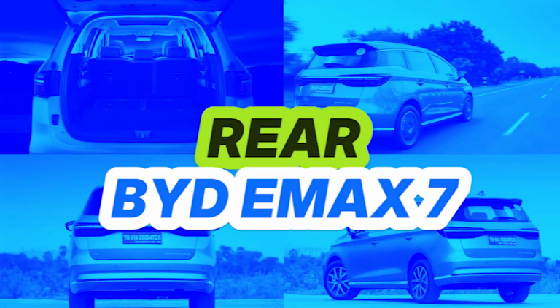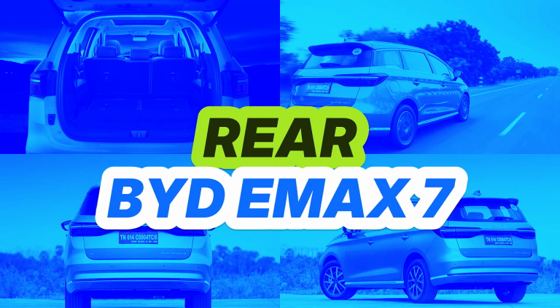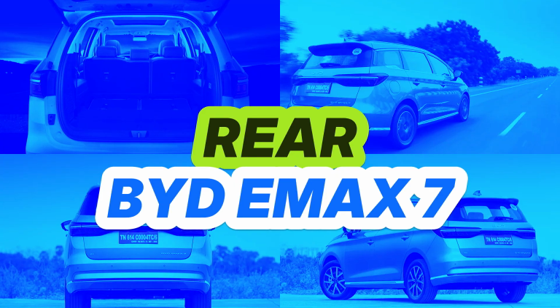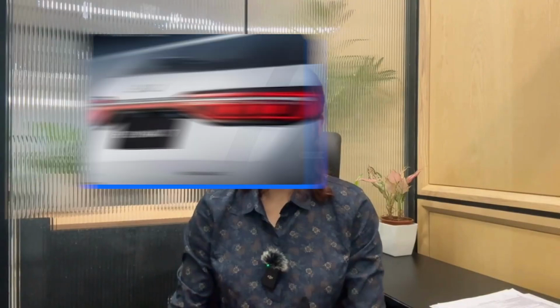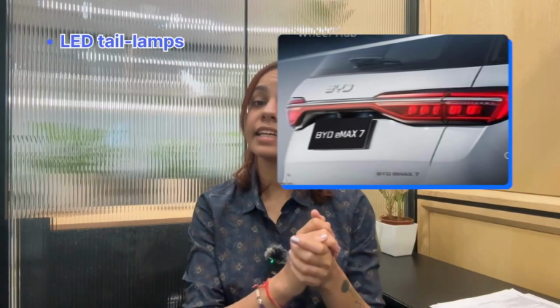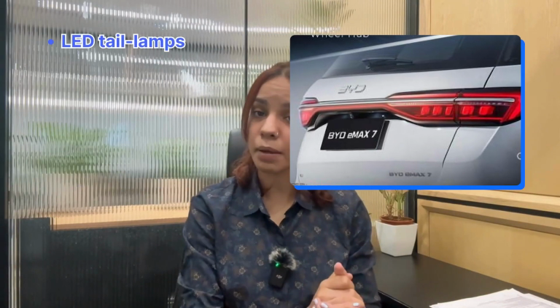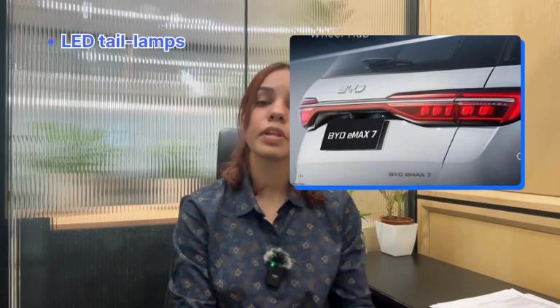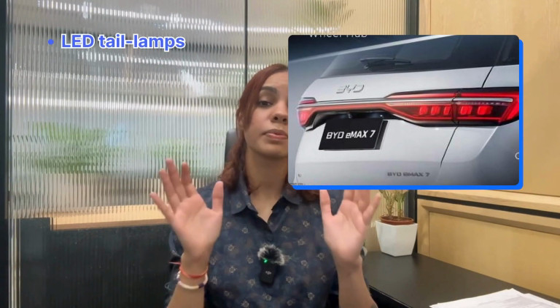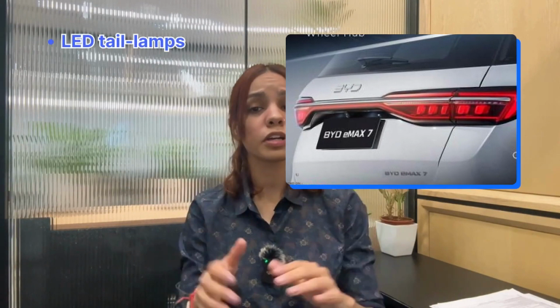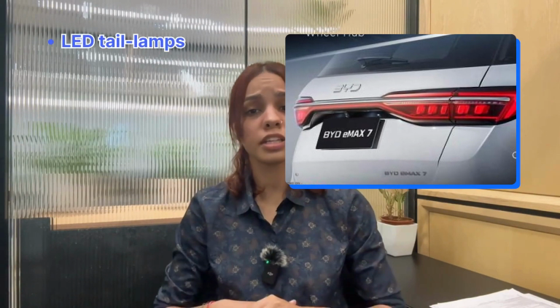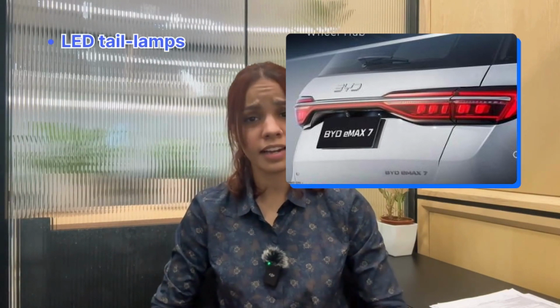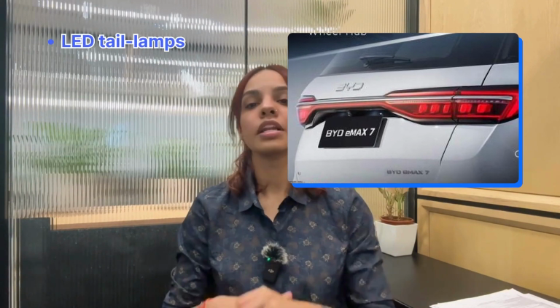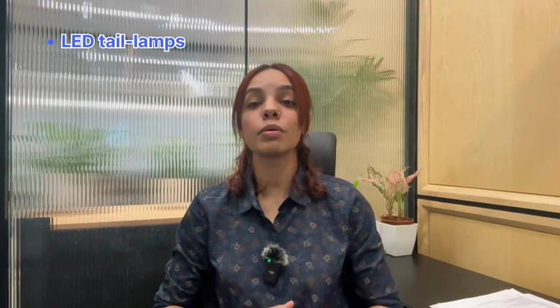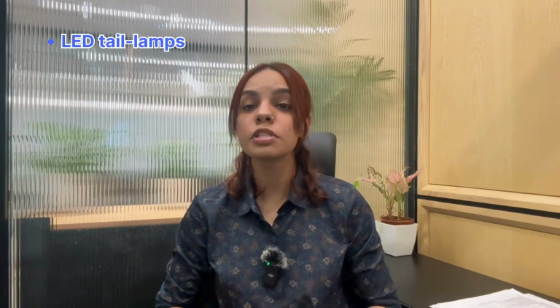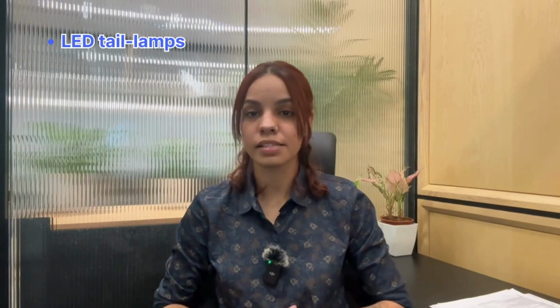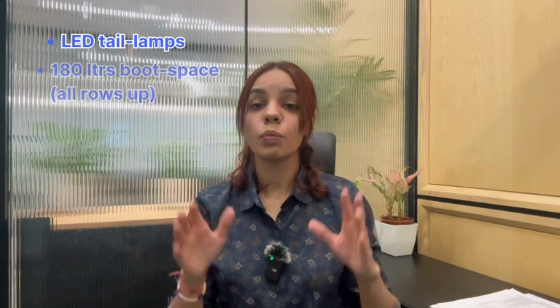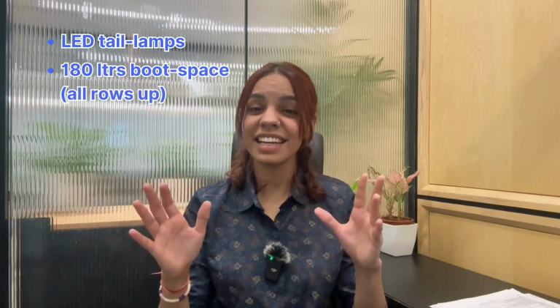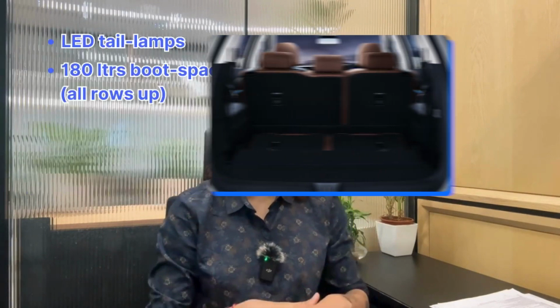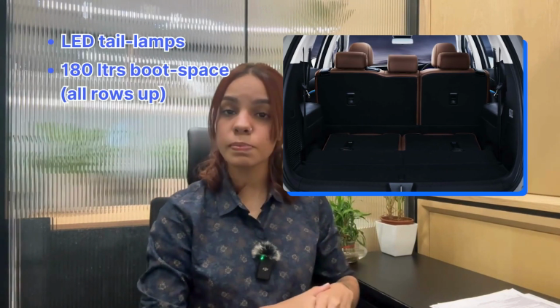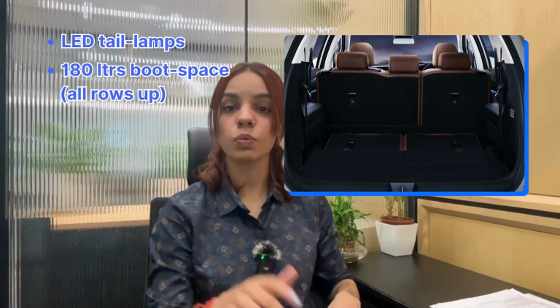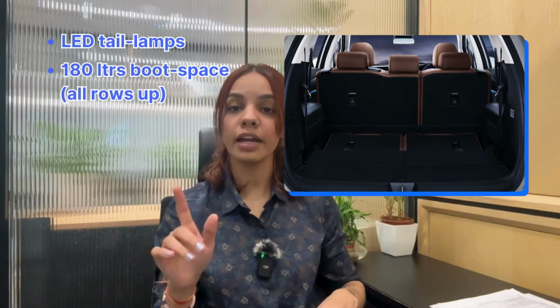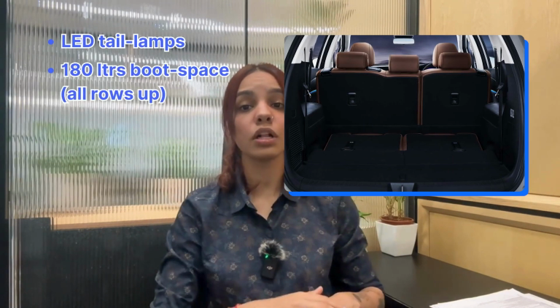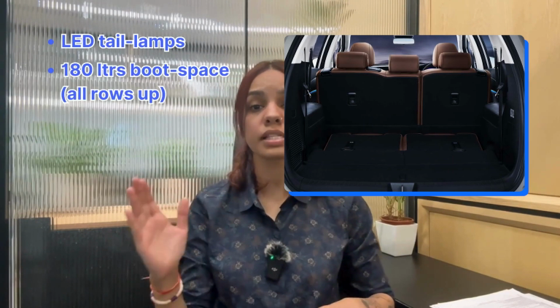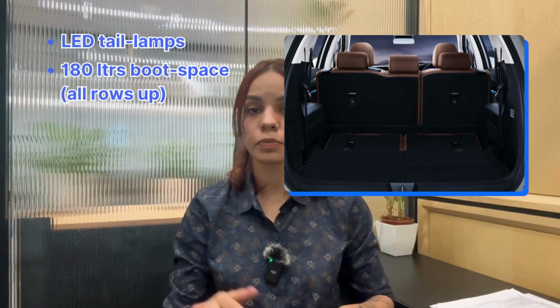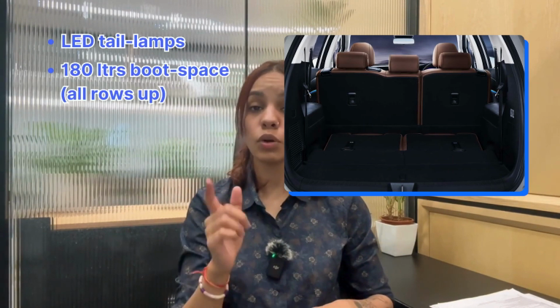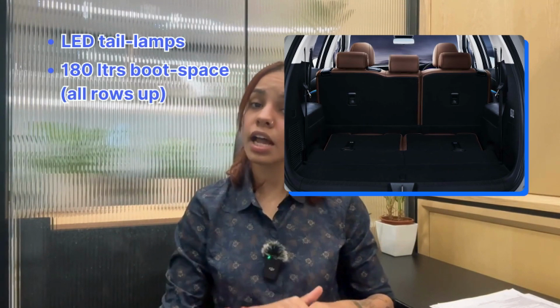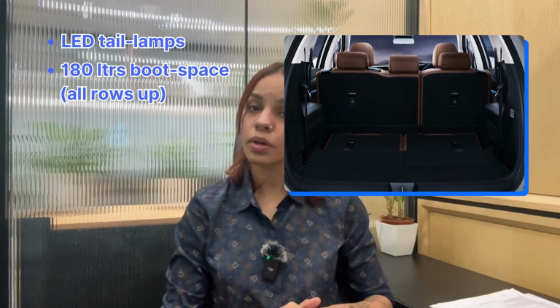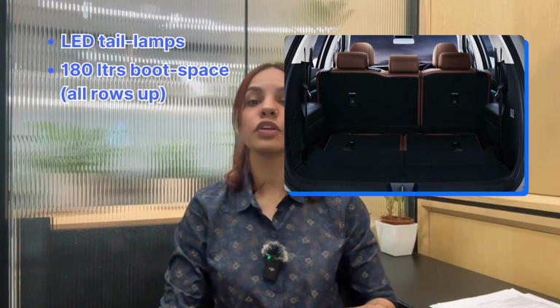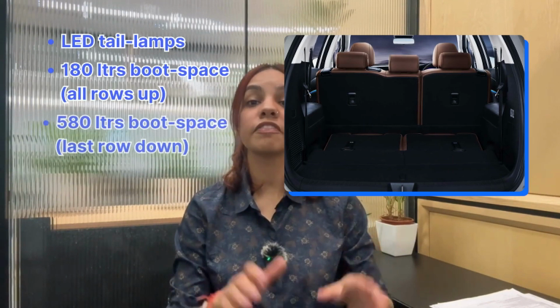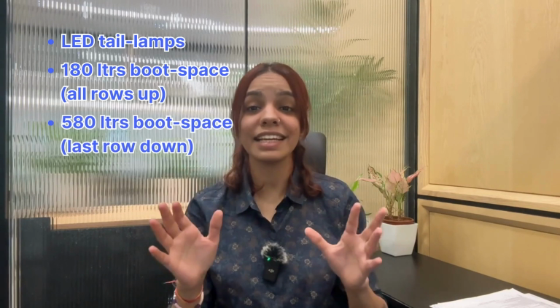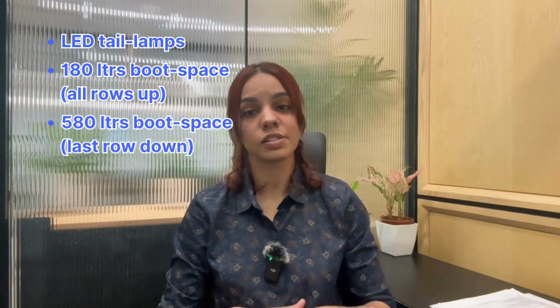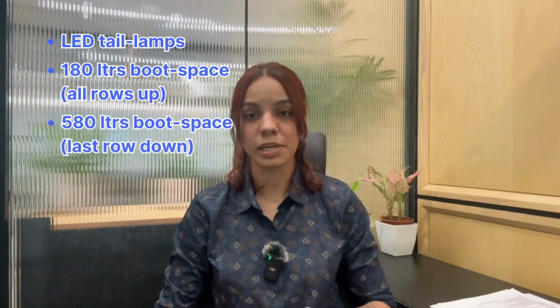Moving to the rear part, there are LED tail lamps. And since we are talking about the rear, let's talk about the boot space. 180 litres of boot space is what you get with all the rows up. Fold down the last row and you get 580 litres of boot space.